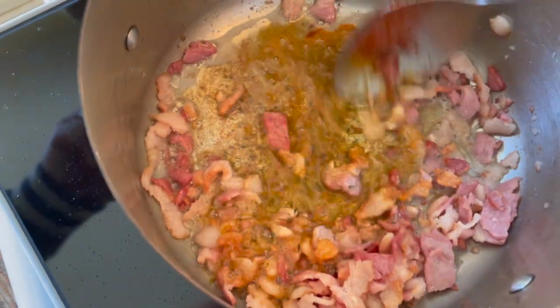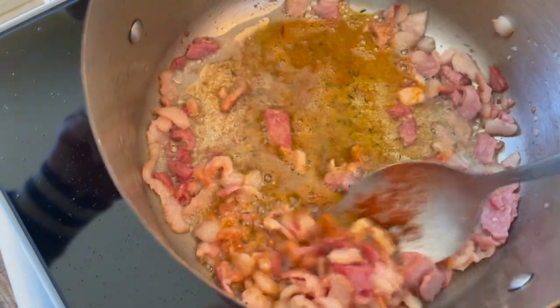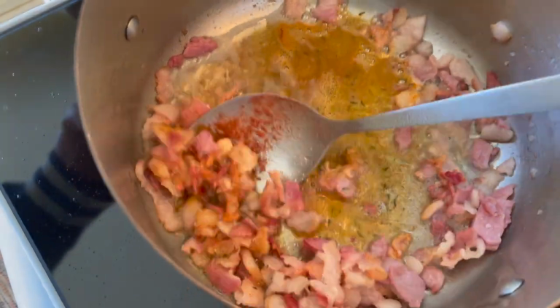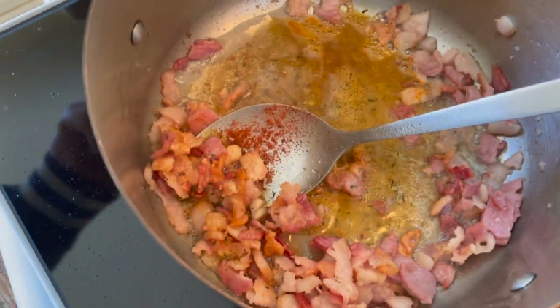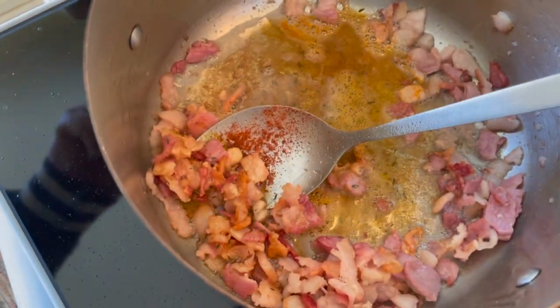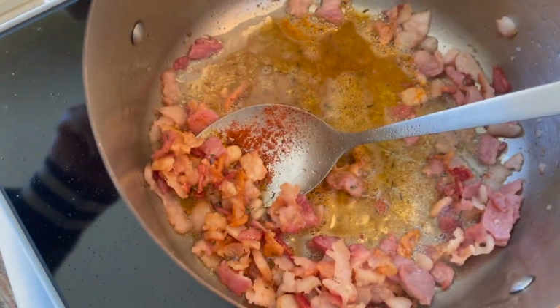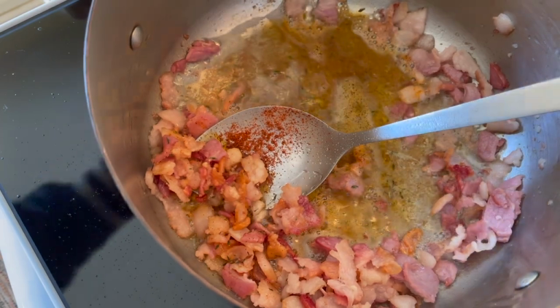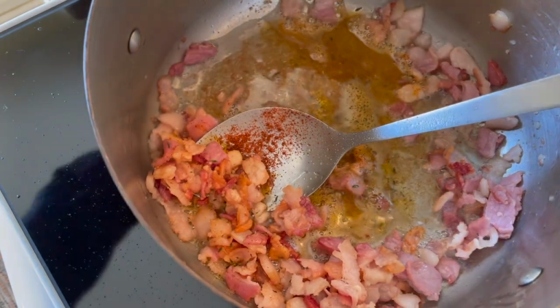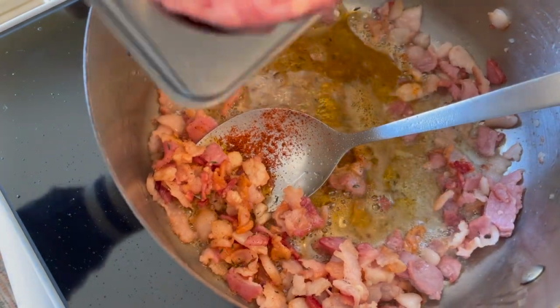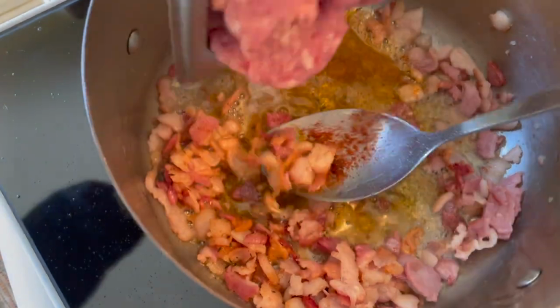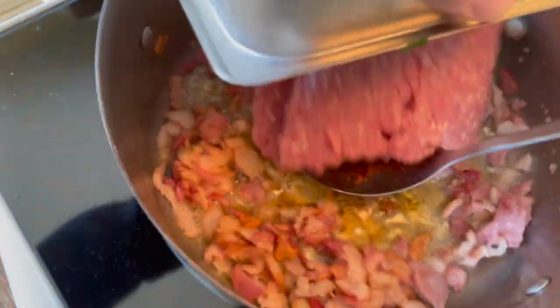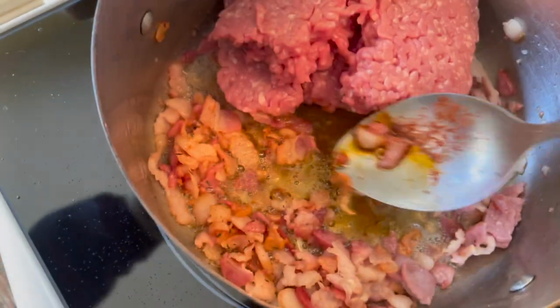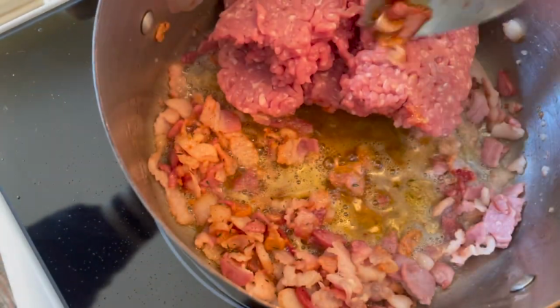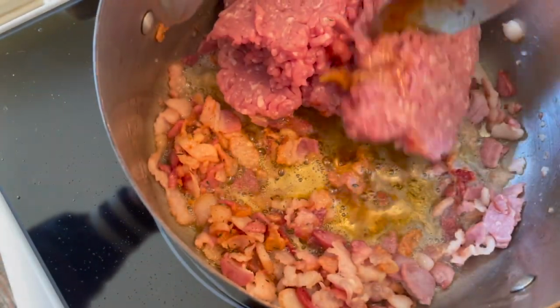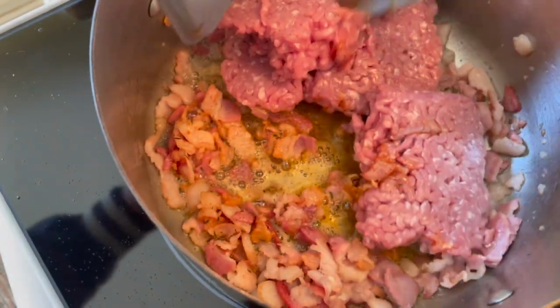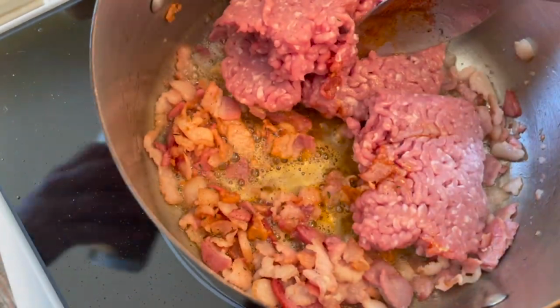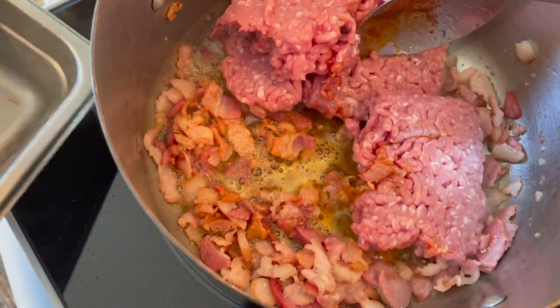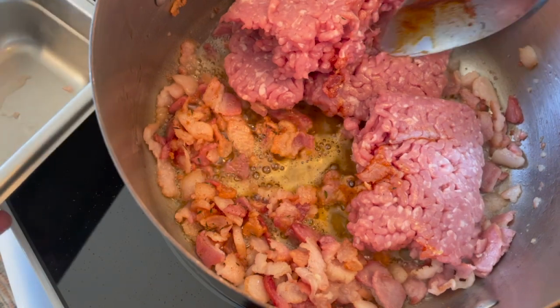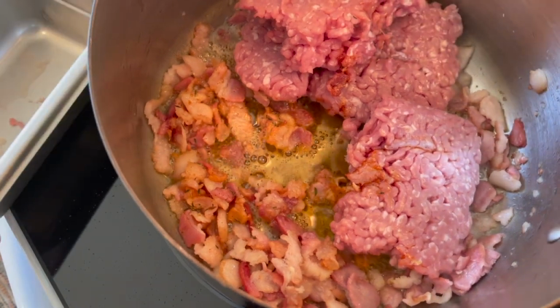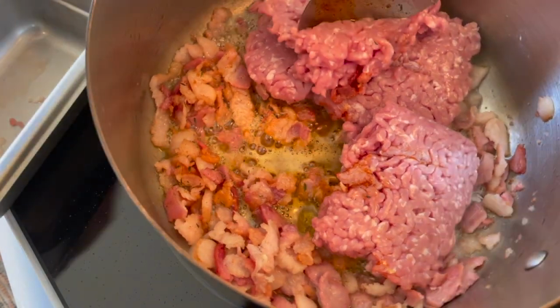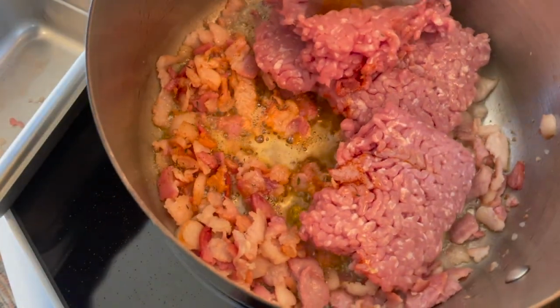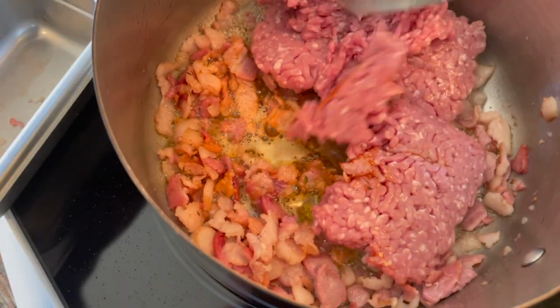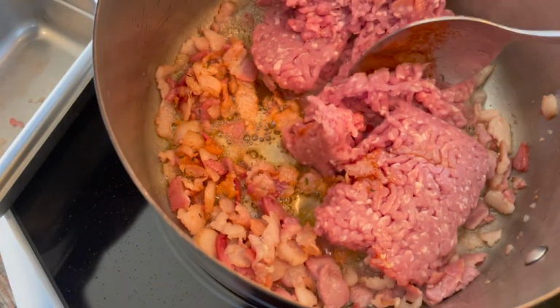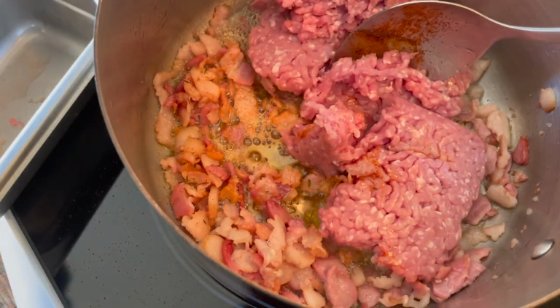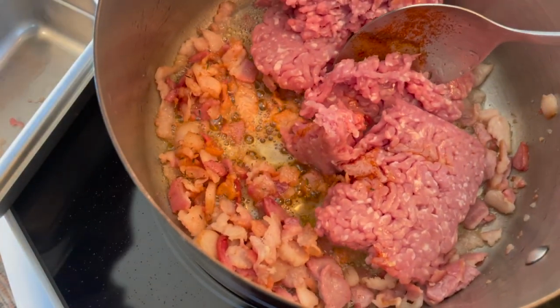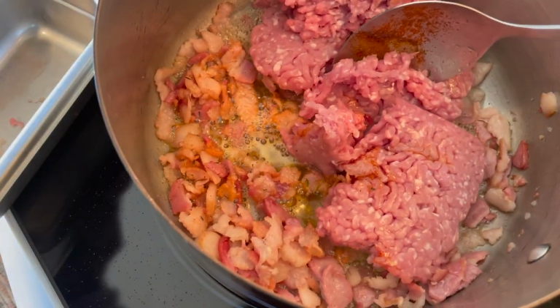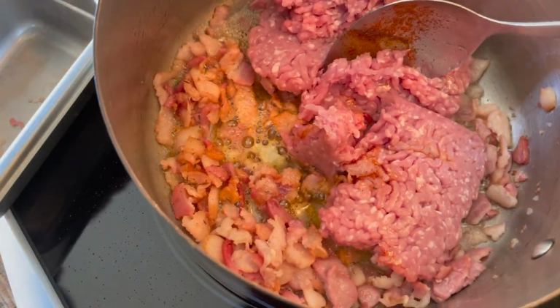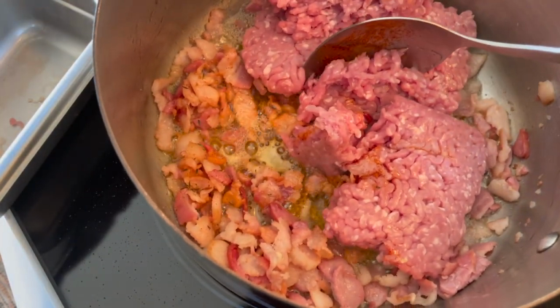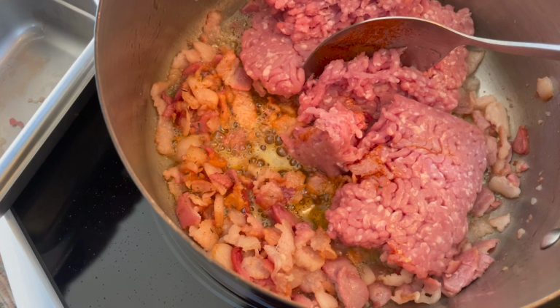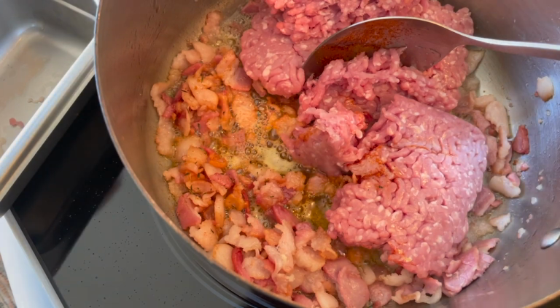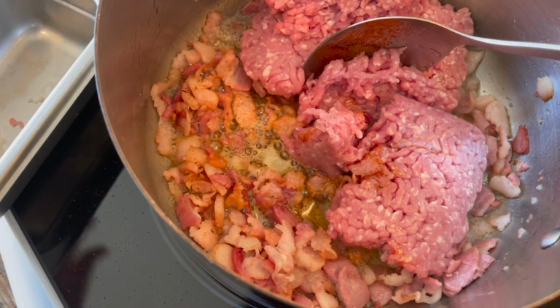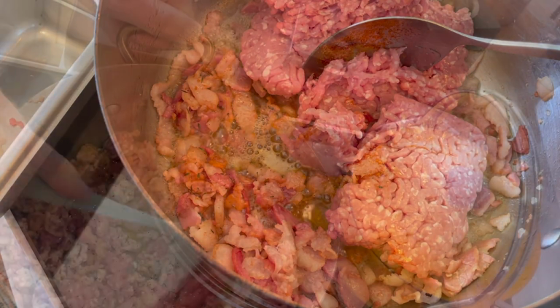I'm adding that because right on top of that I'm going to add the ground pork. I'm going to turn the heat up and let this really start to brown well, and then season it again with pepper, salt, and some other good stuff.